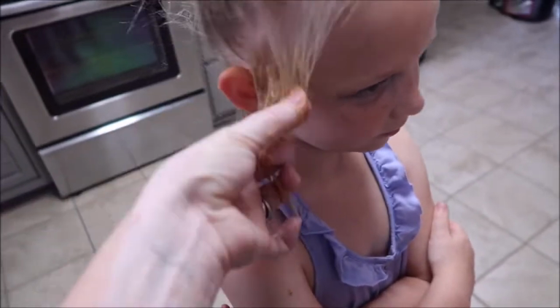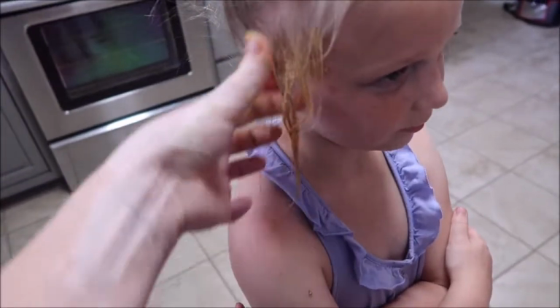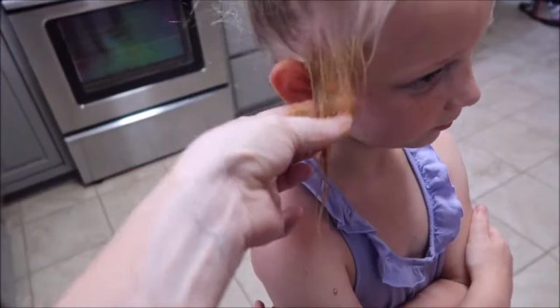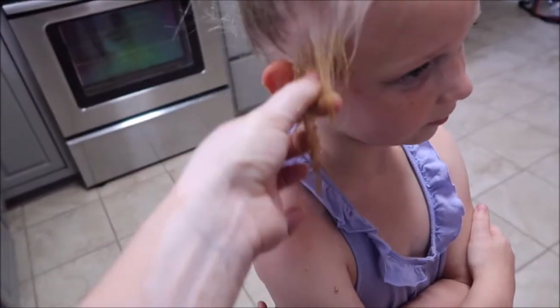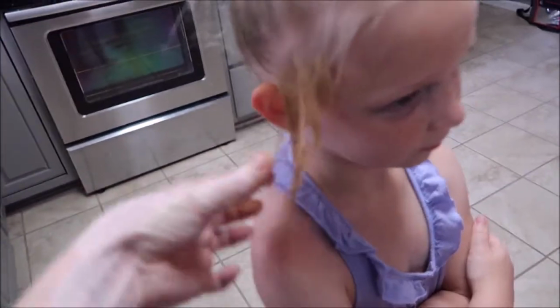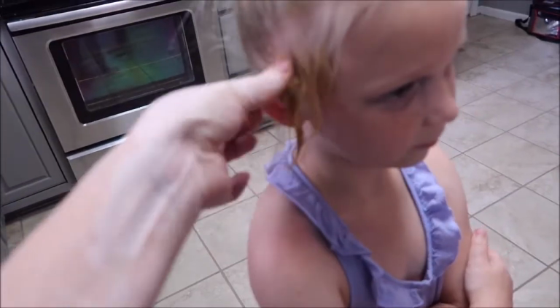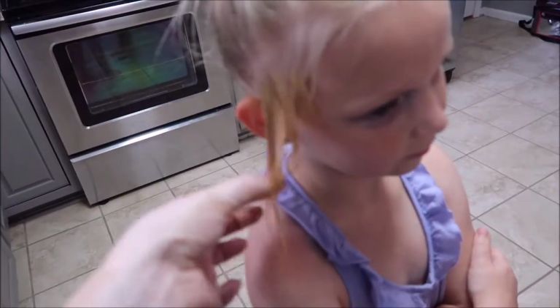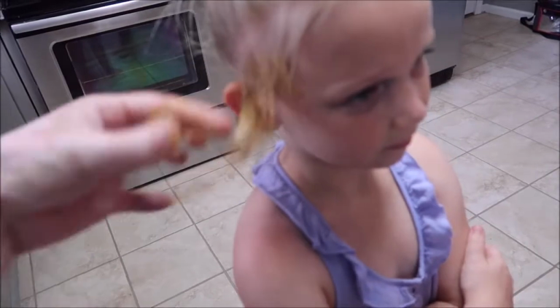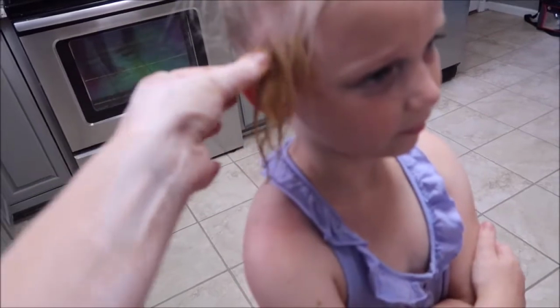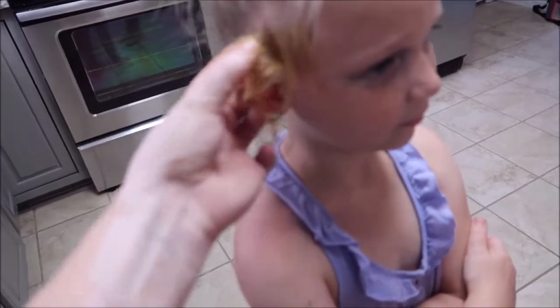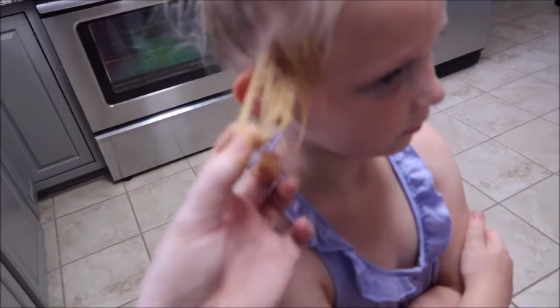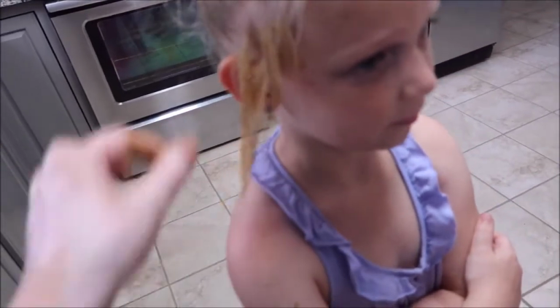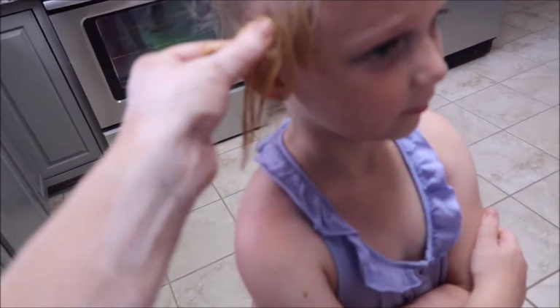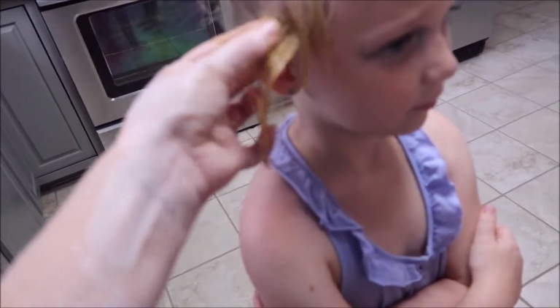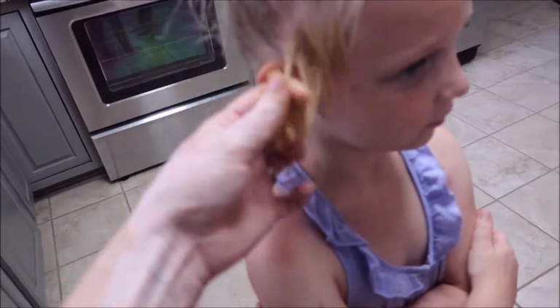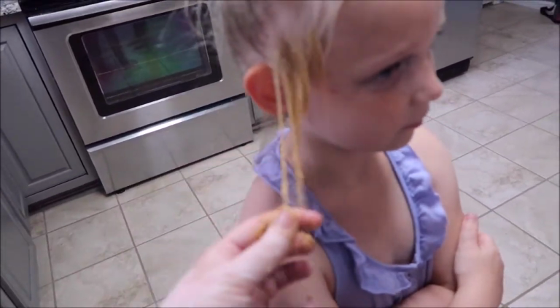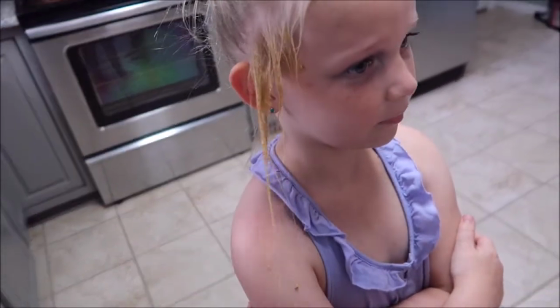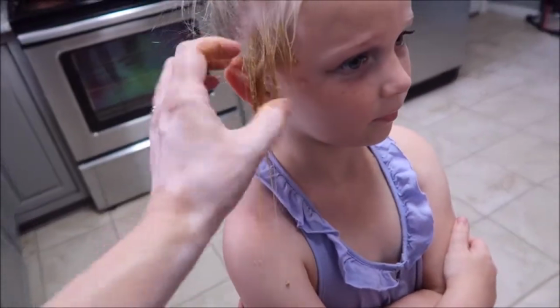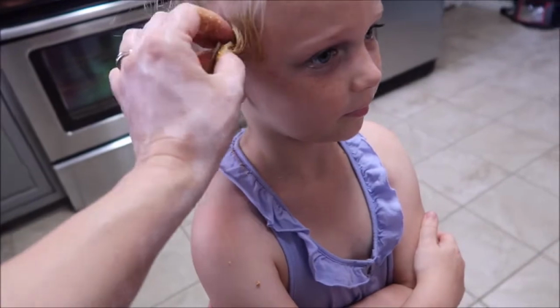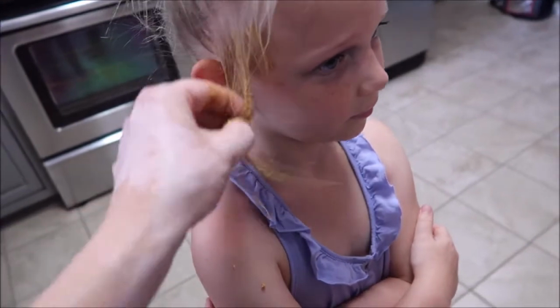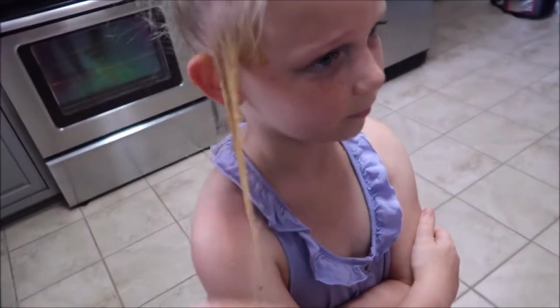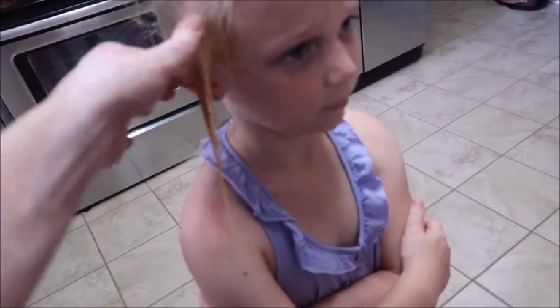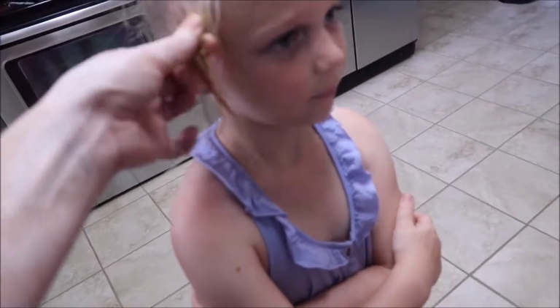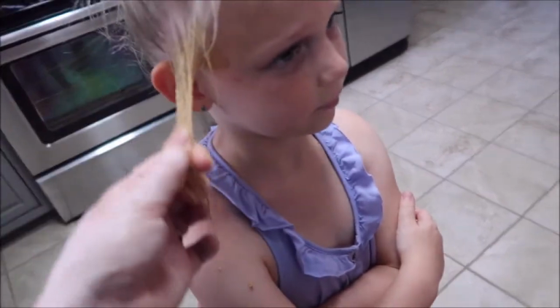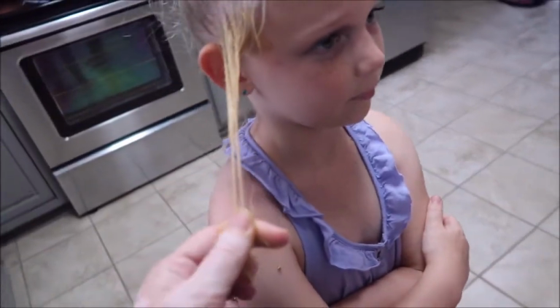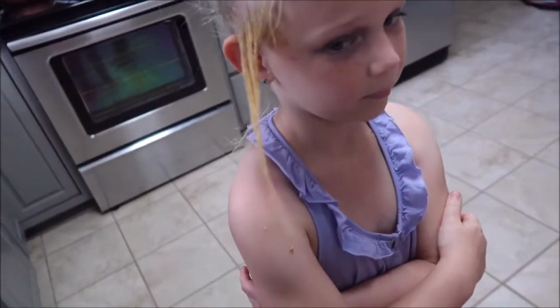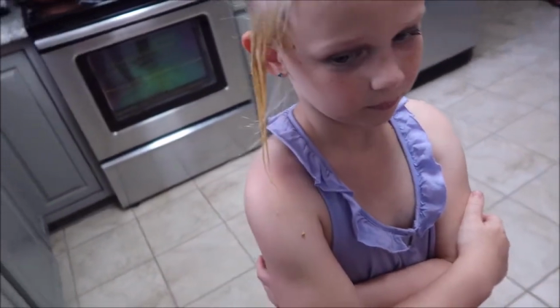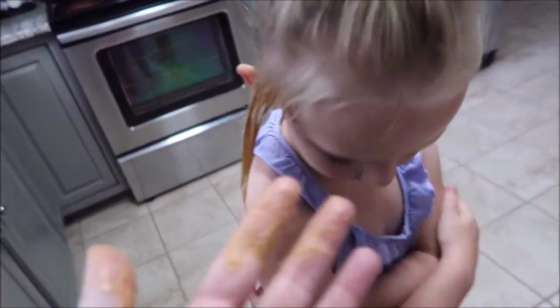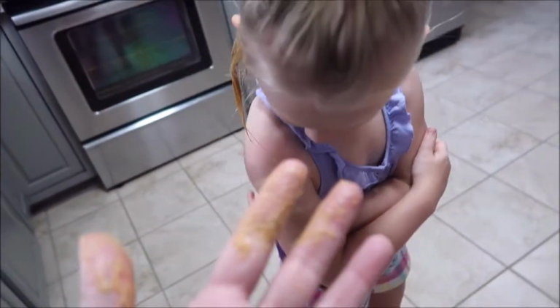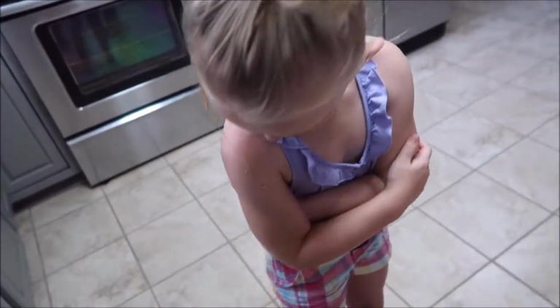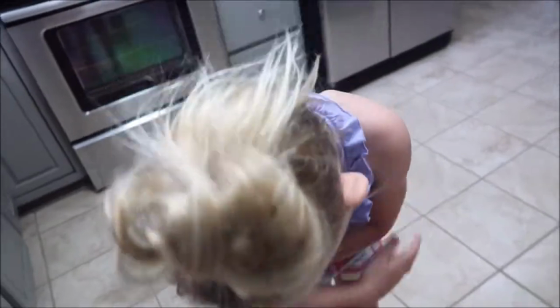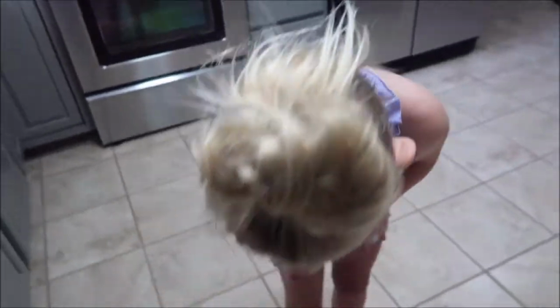It looks like it might be out. I can run my fingers all the way from the top to the bottom now. We'll go give you a bath and rinse it out and see what it looks like.